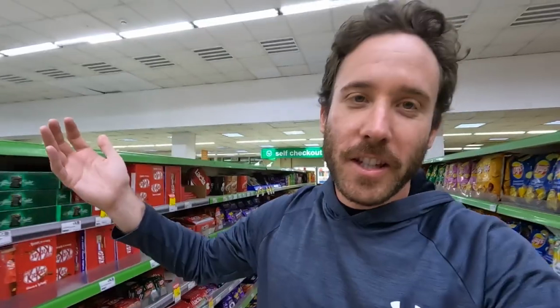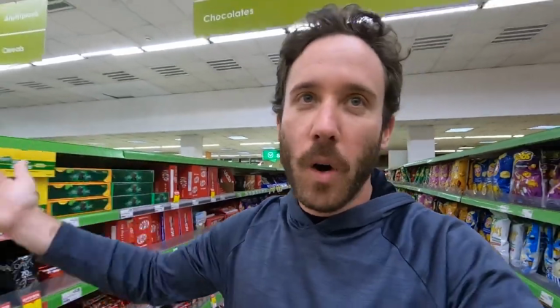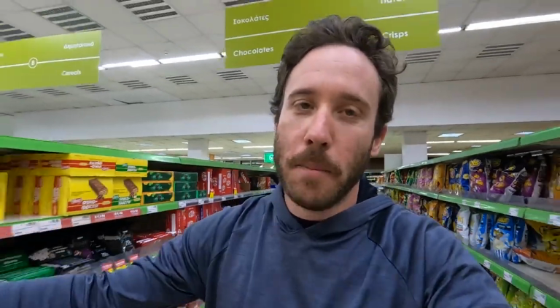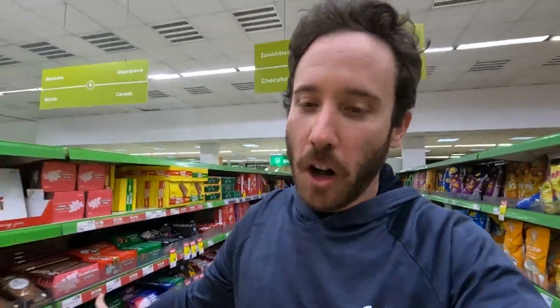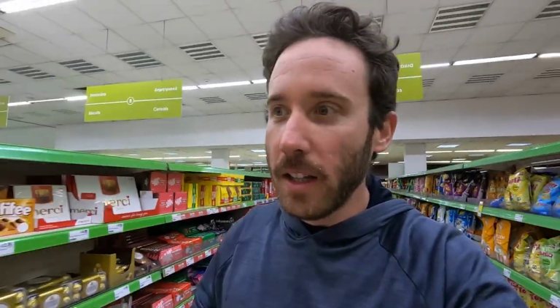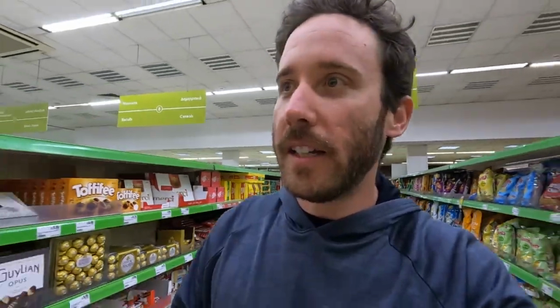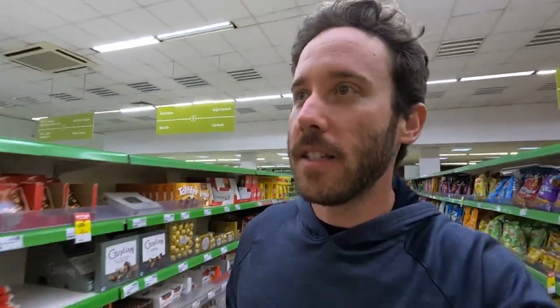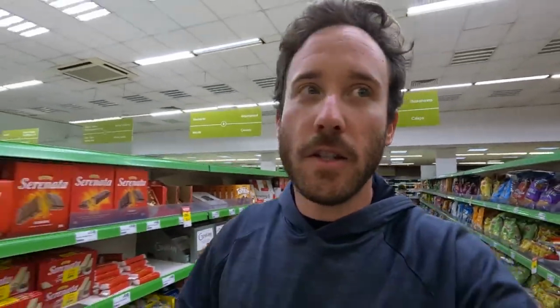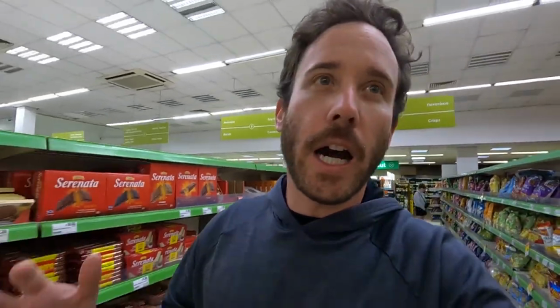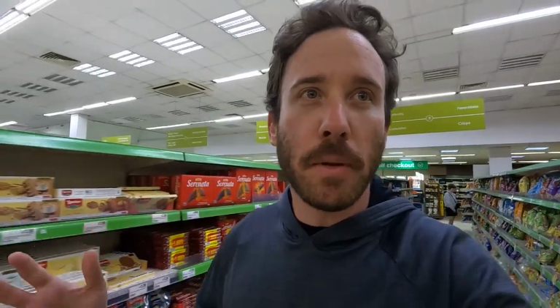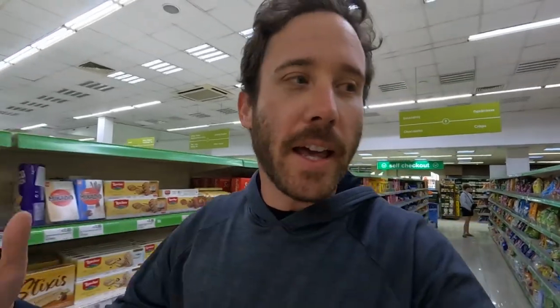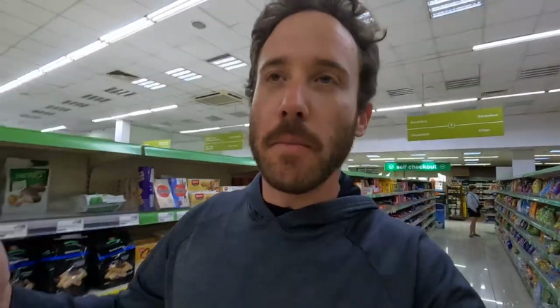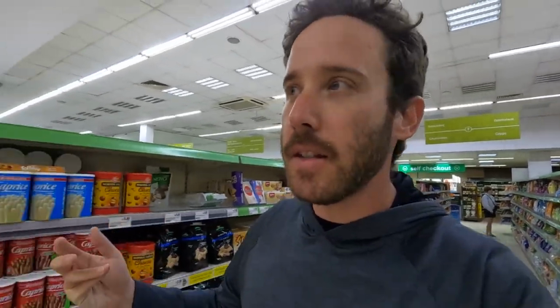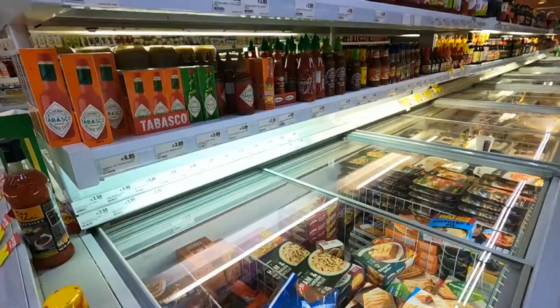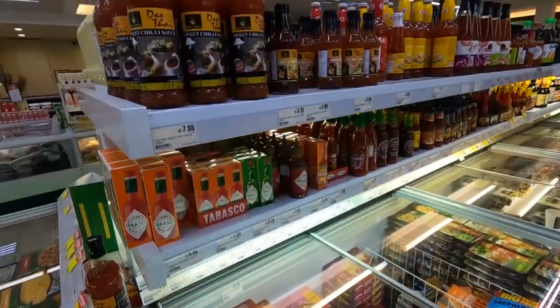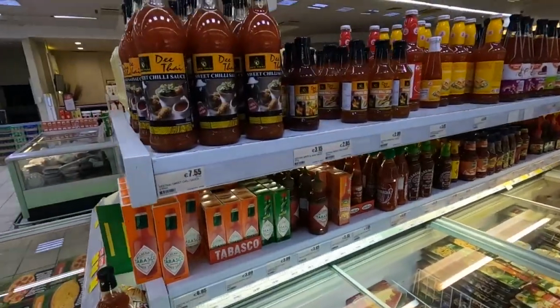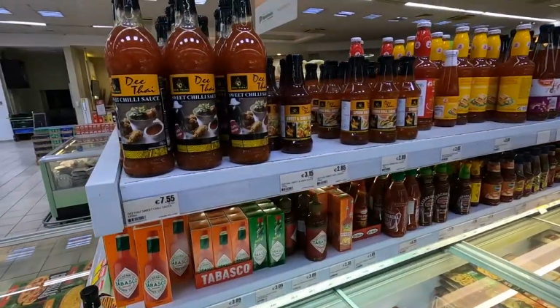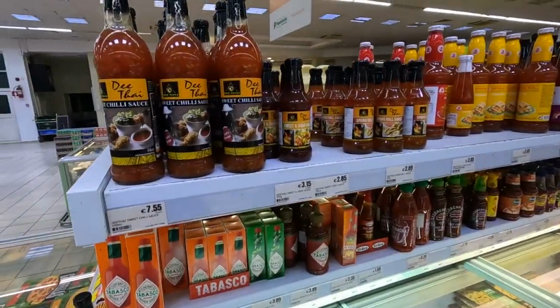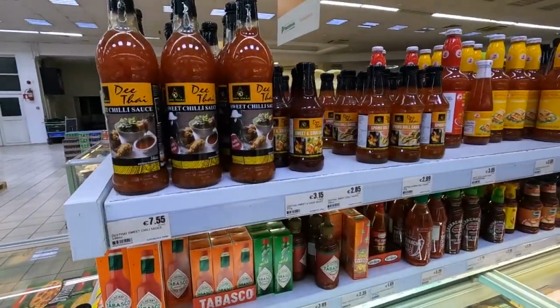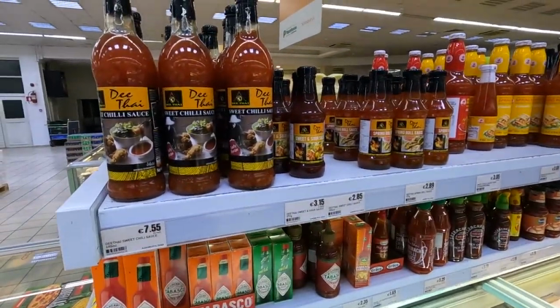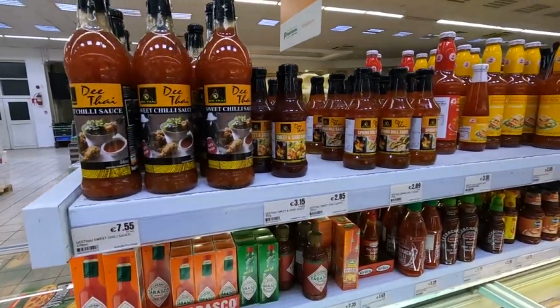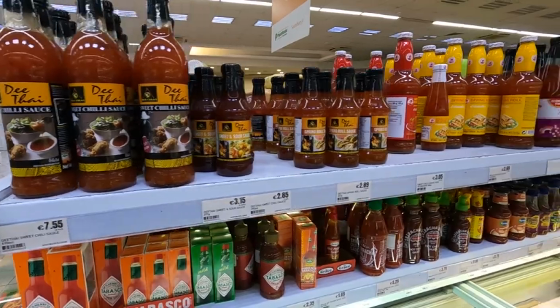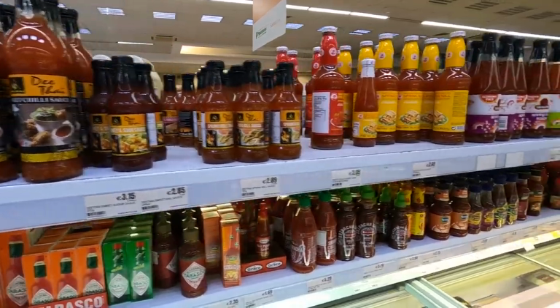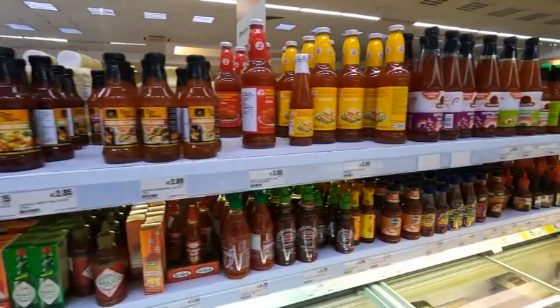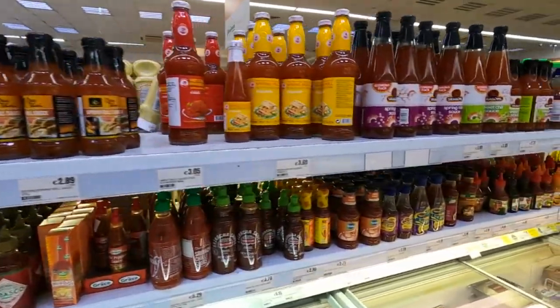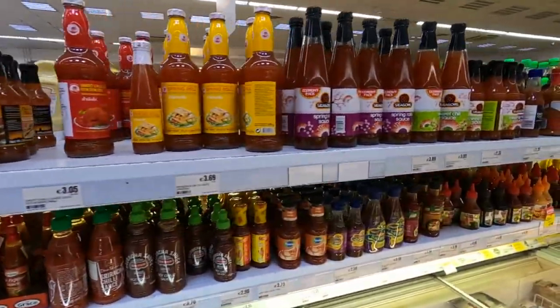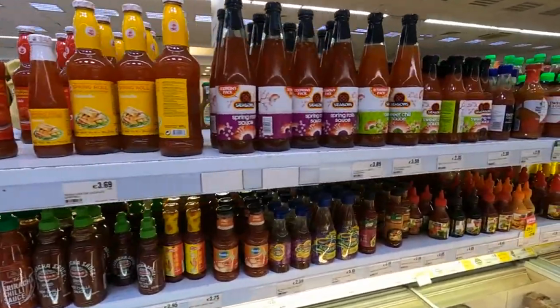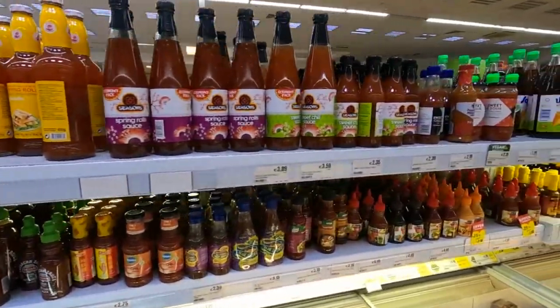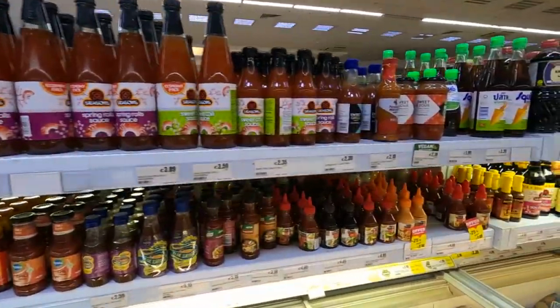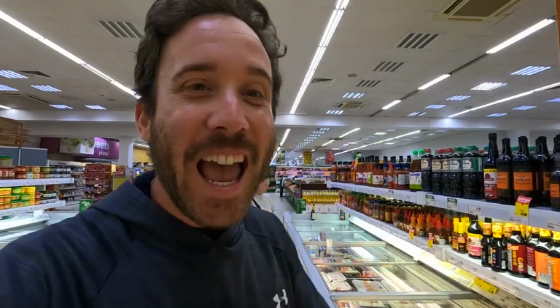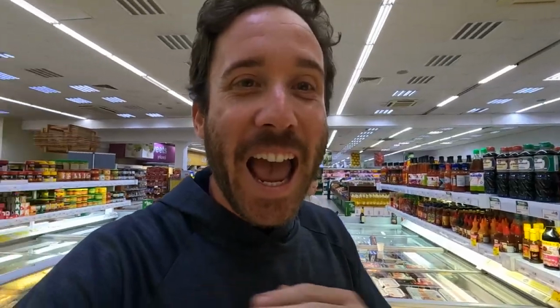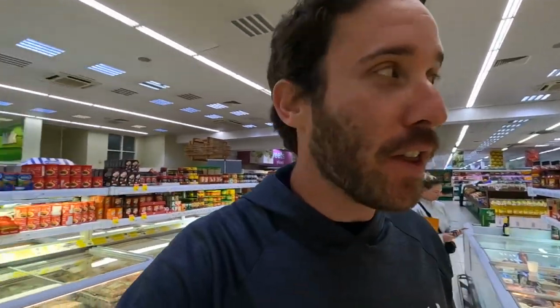This country was a British colony until 1960, so that kind of explains why they have some things. This is the section we always come for because we love cooking with Asian flavors, and this supermarket has everything.